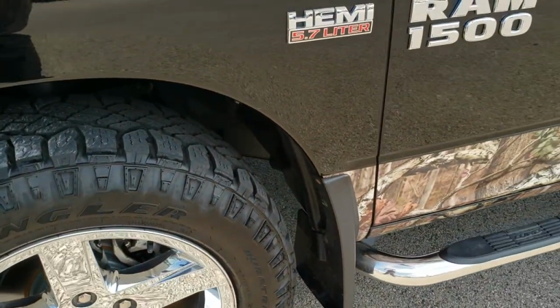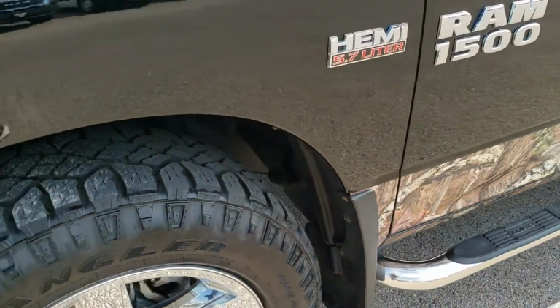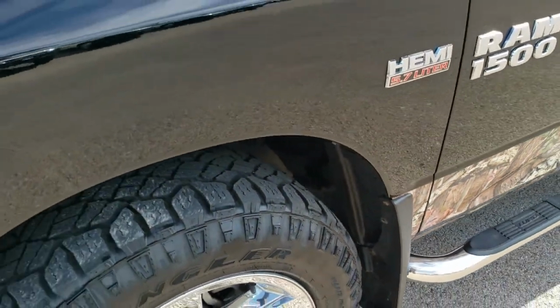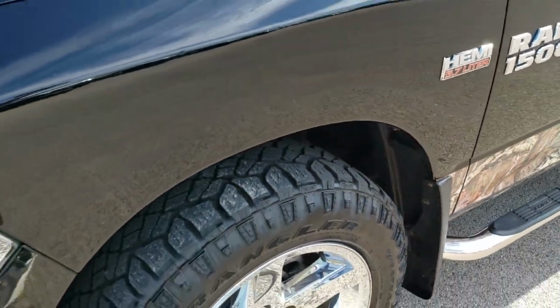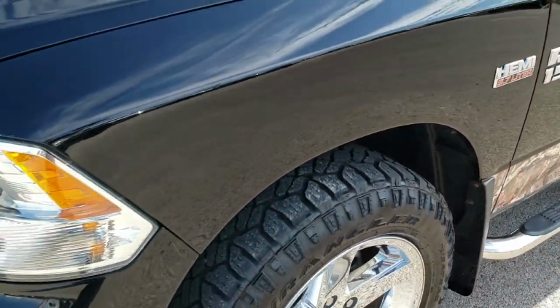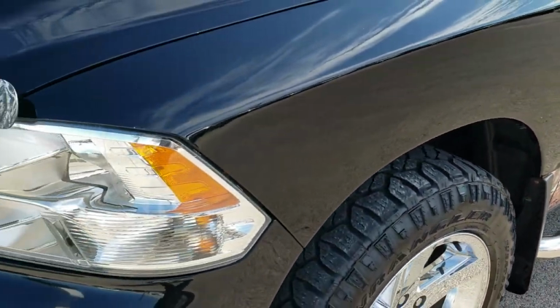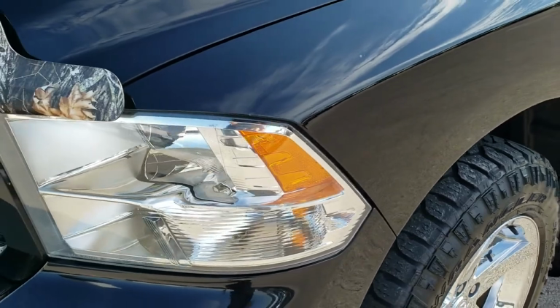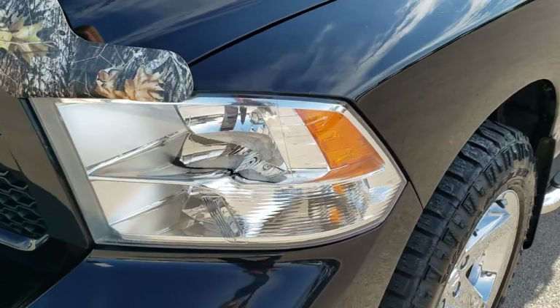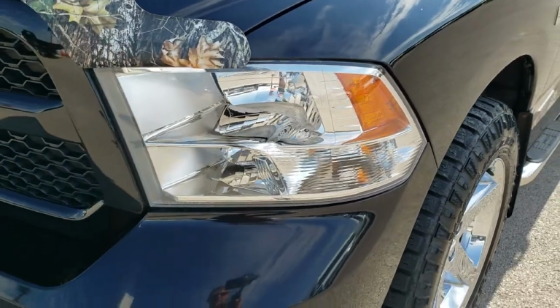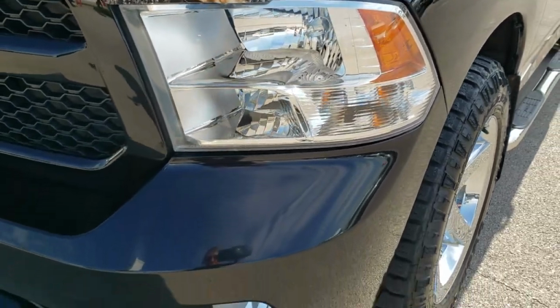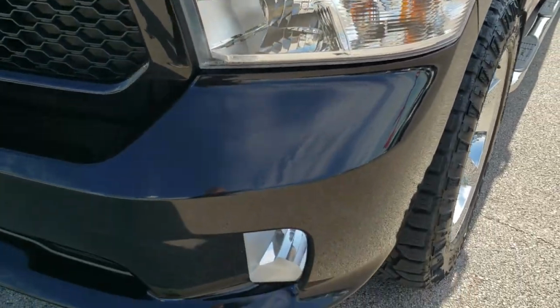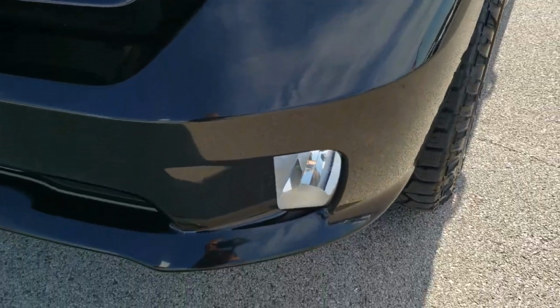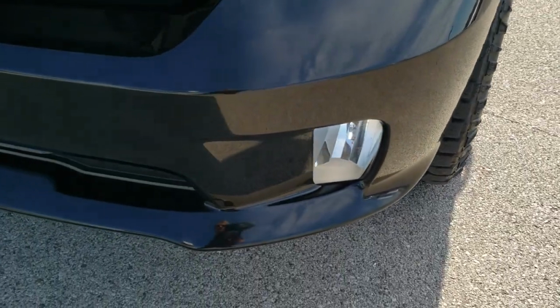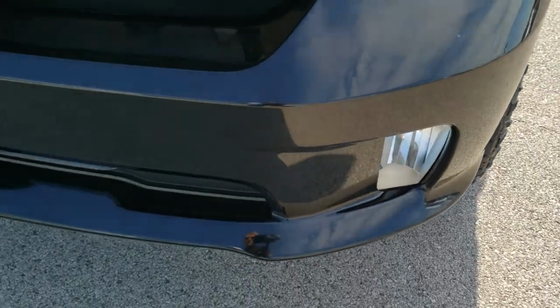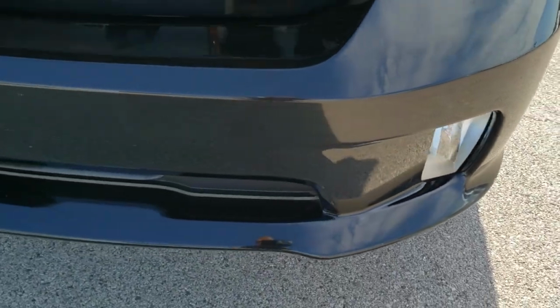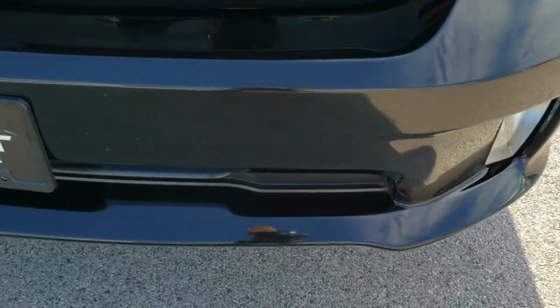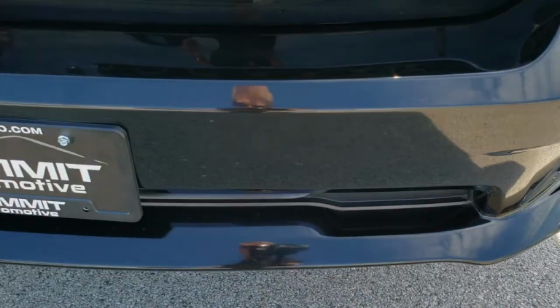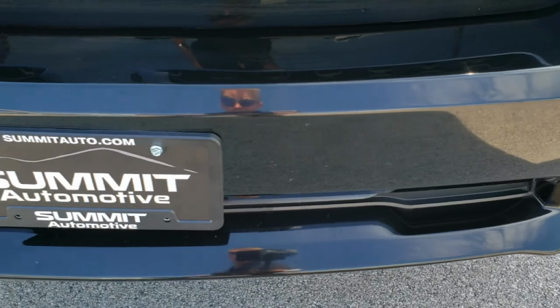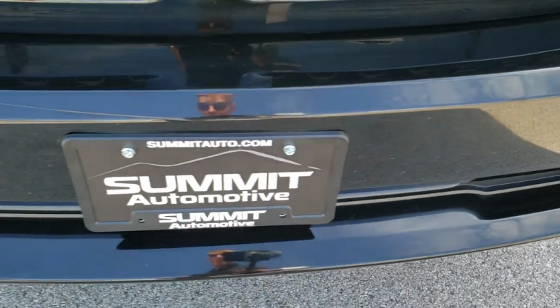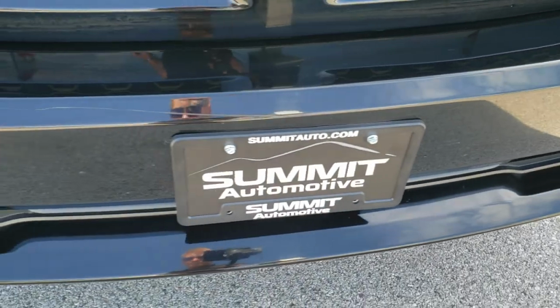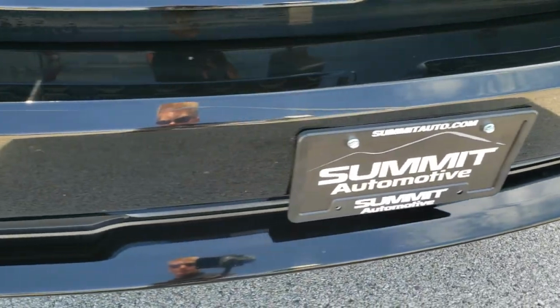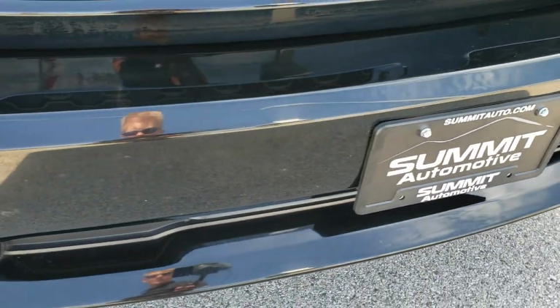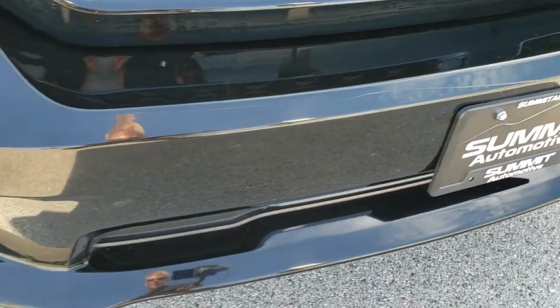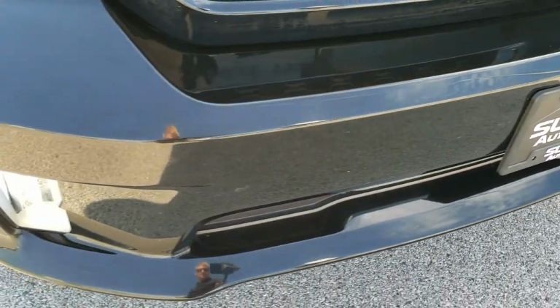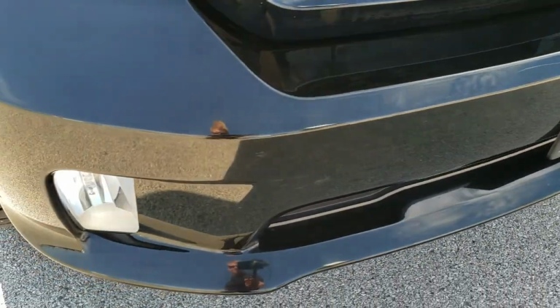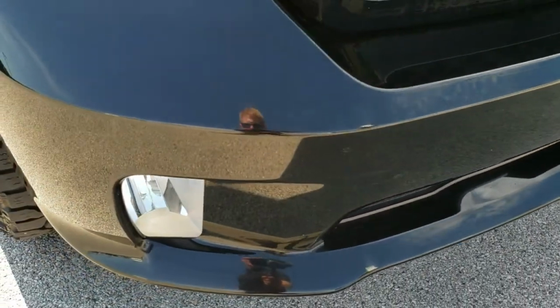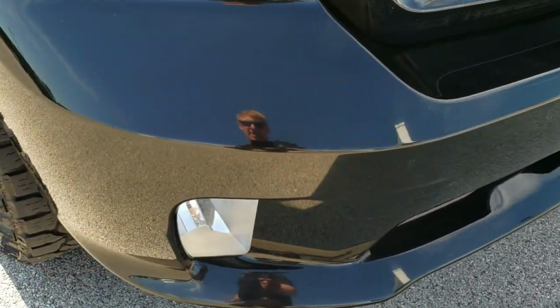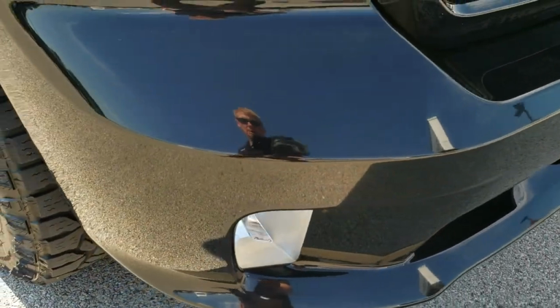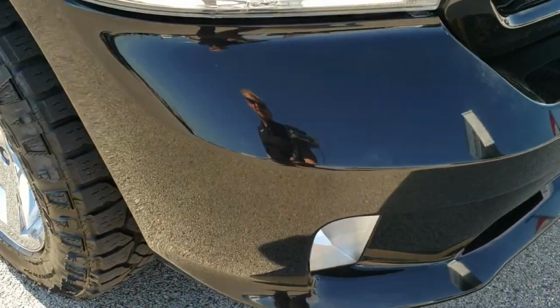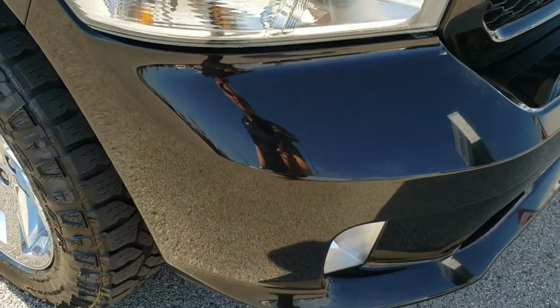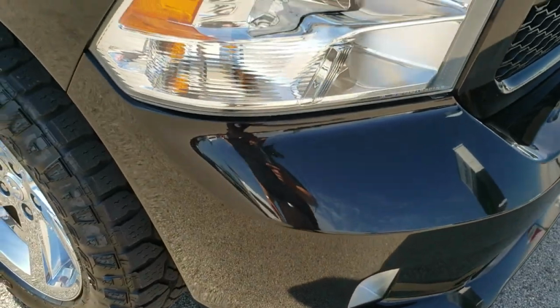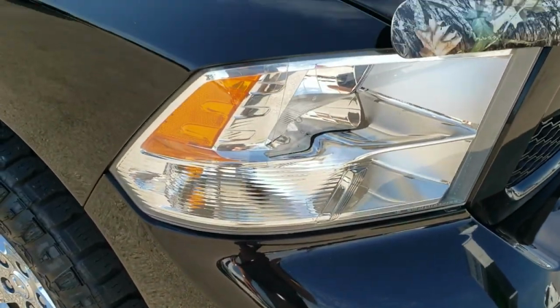We take these HD videos so if you are far away, or even close by and just cannot make the trip down, you can still see the vehicle, hear the vehicle, and have confidence in what you are looking at before you even get here. Front bumper — no dents, dings, or cracks on it. Factory fog lights.